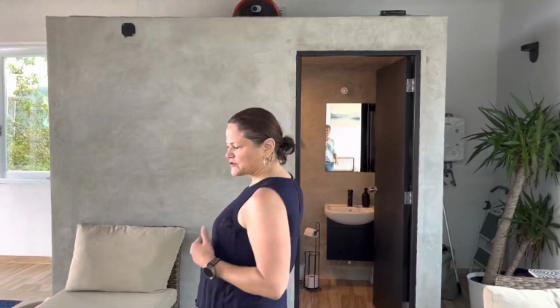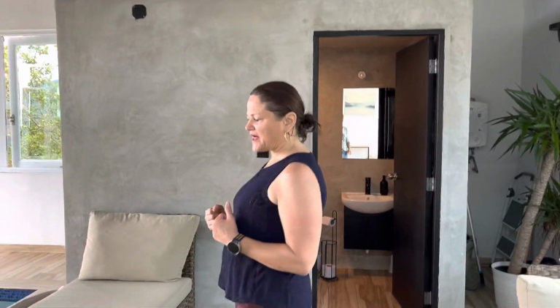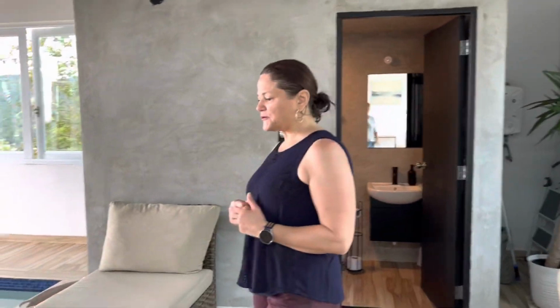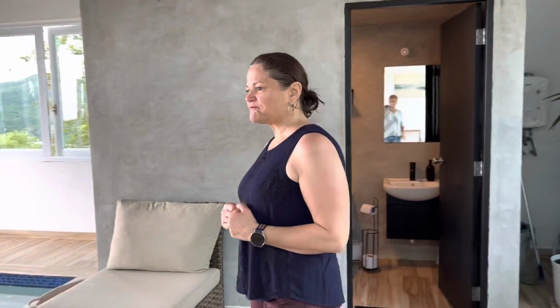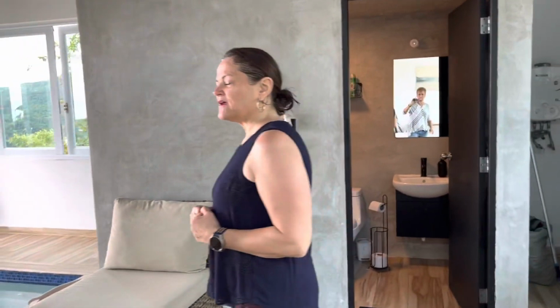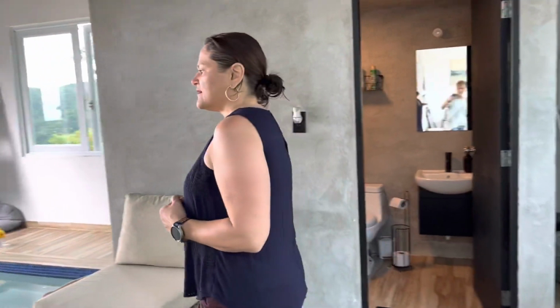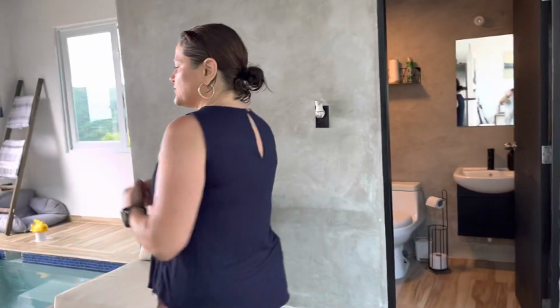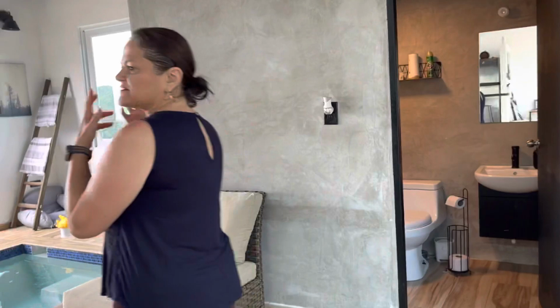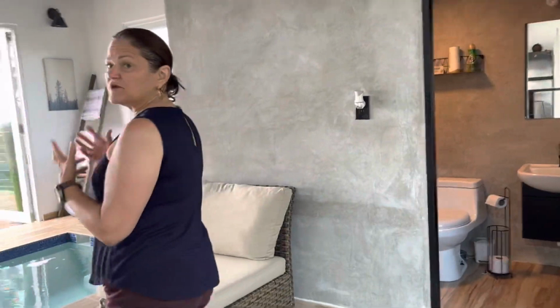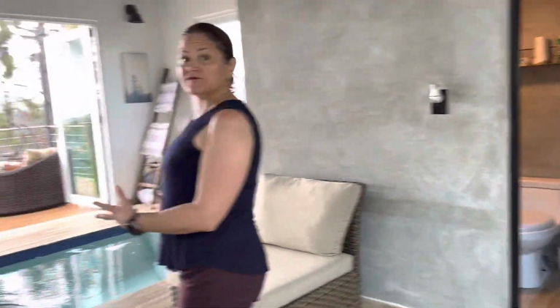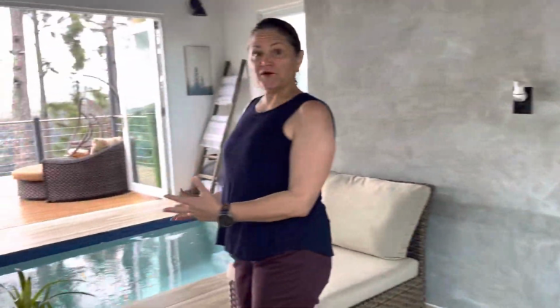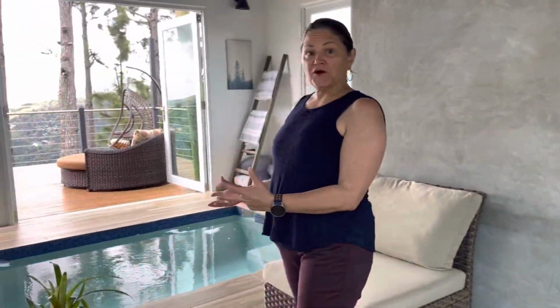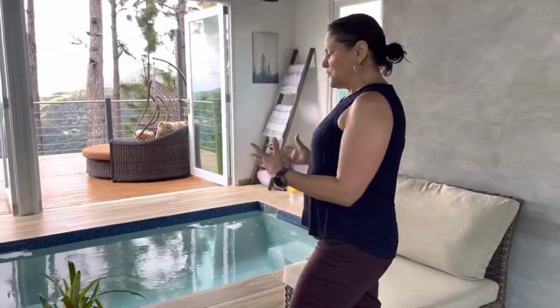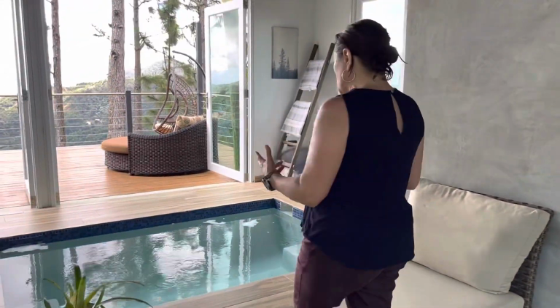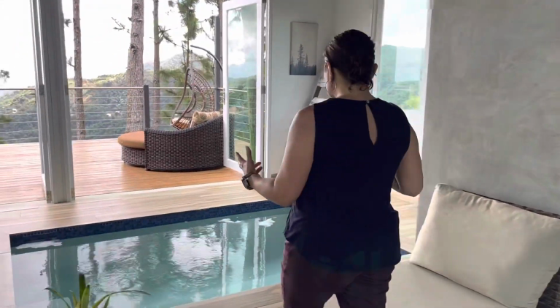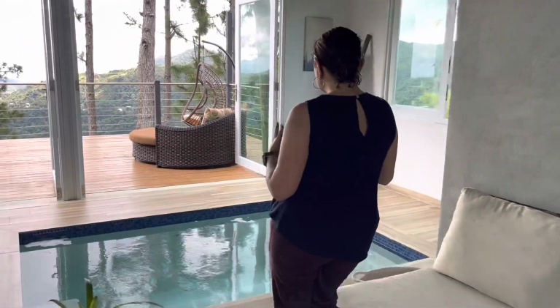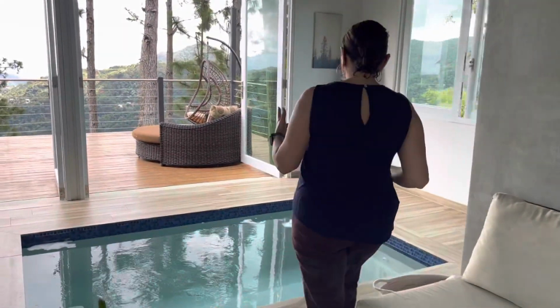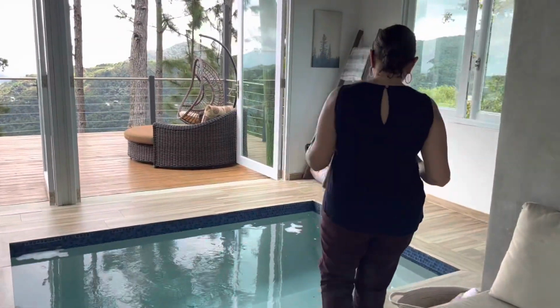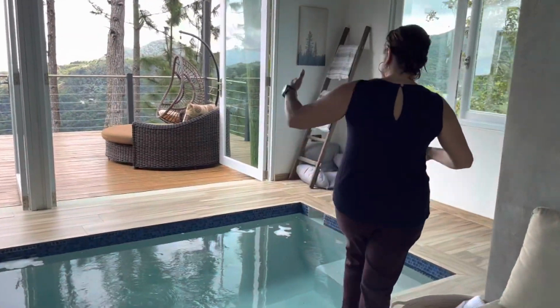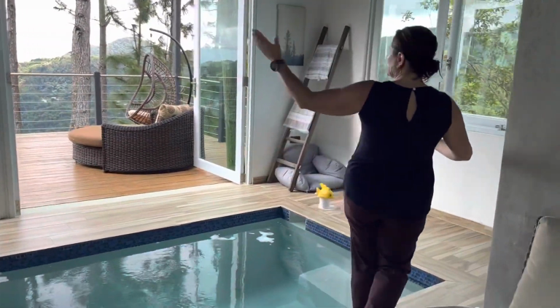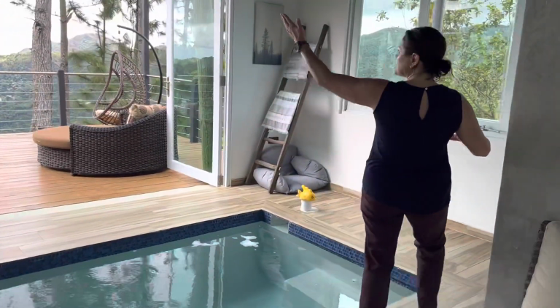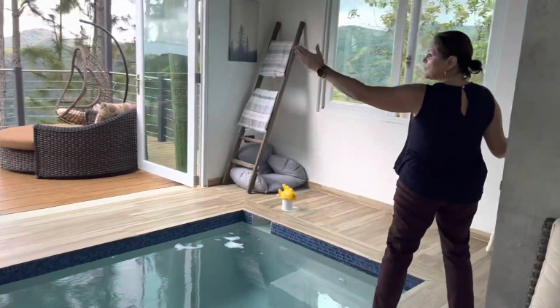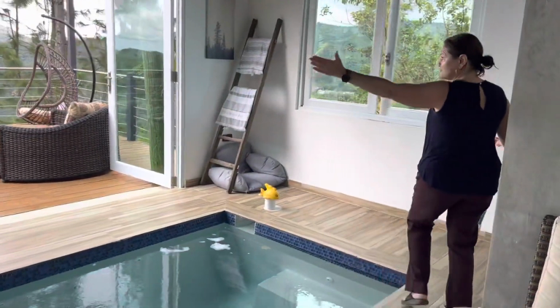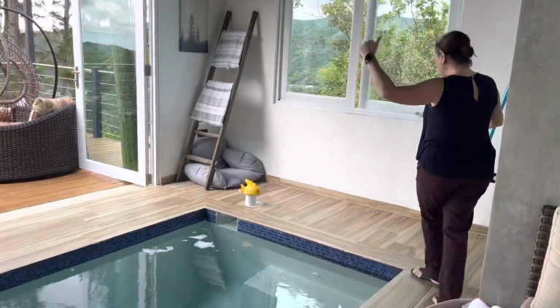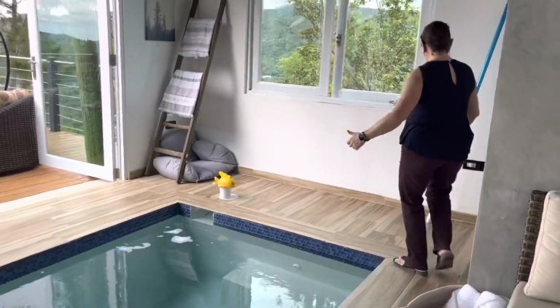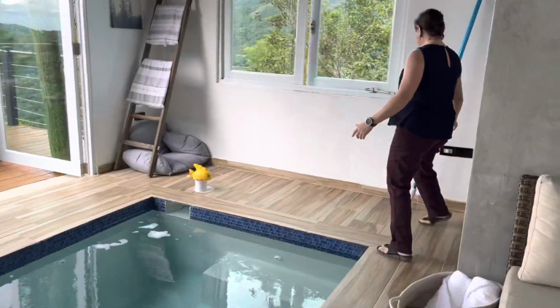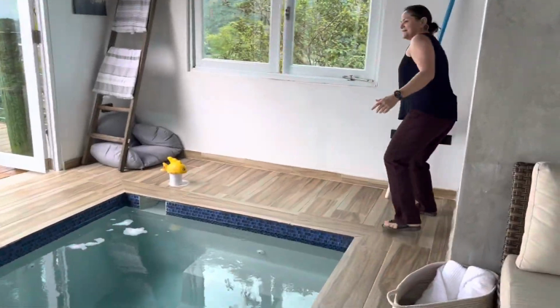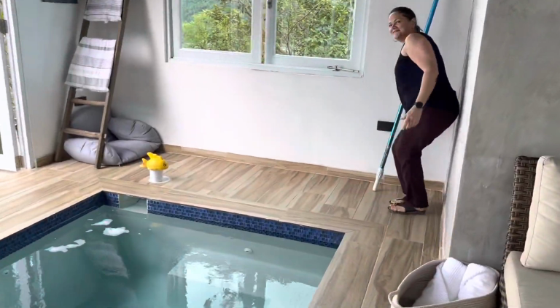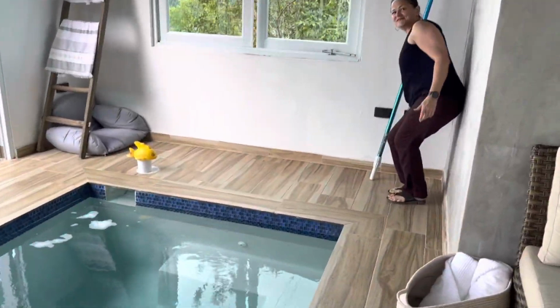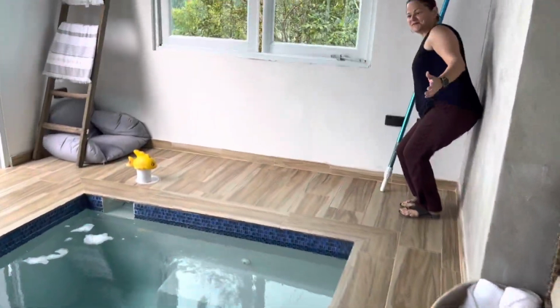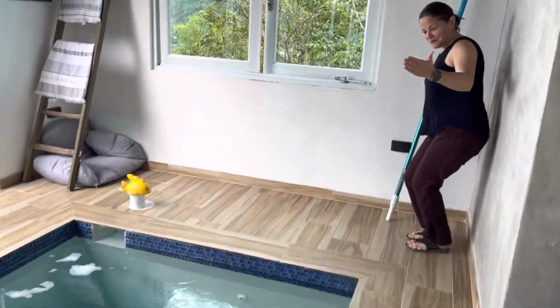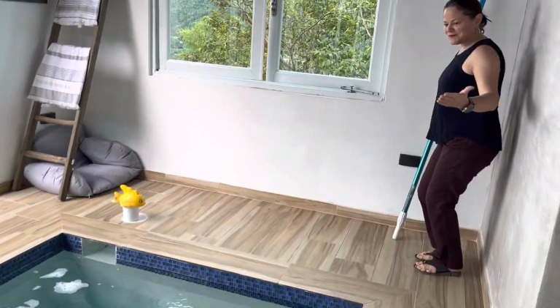First bathroom. You've got this beautiful pool slash jacuzzi with this incredible view and bubbles.